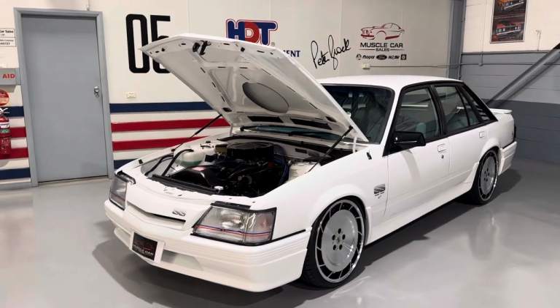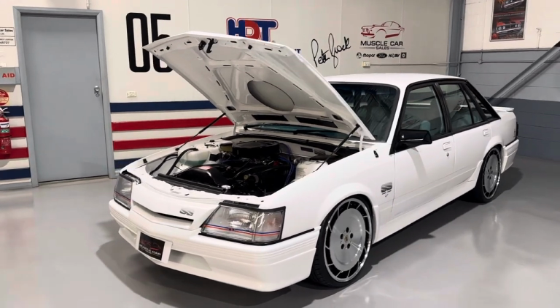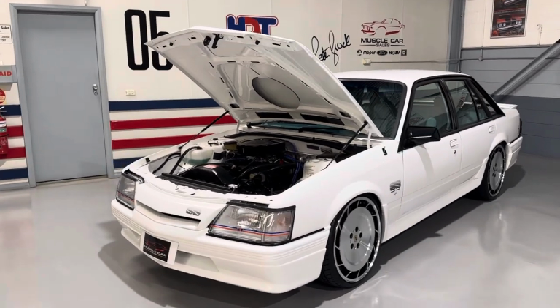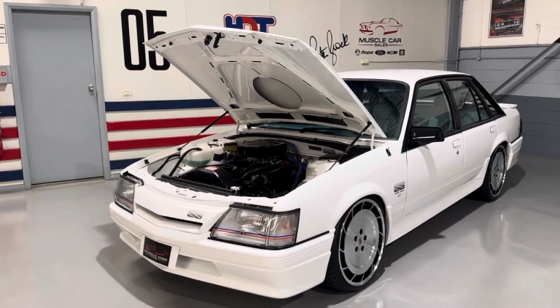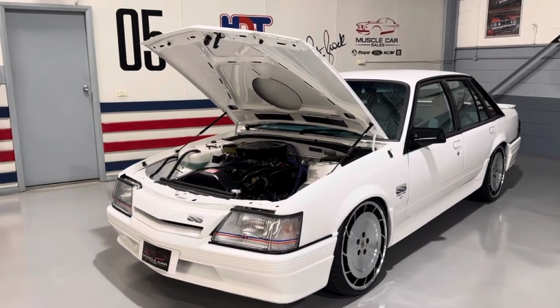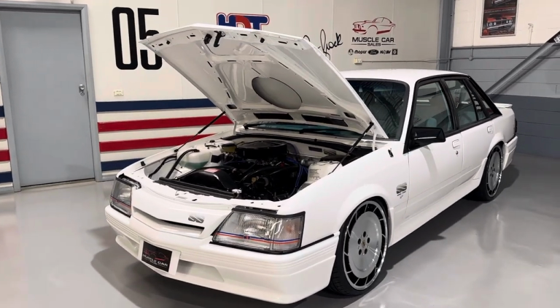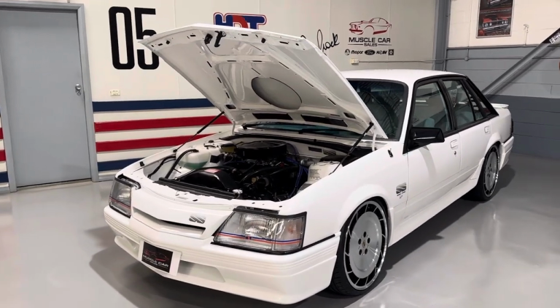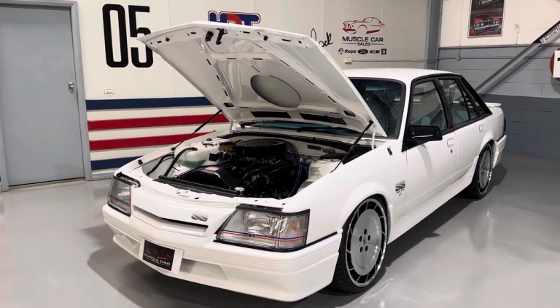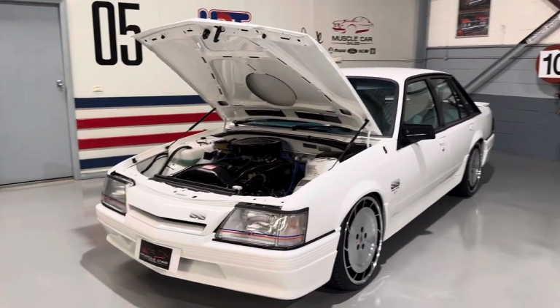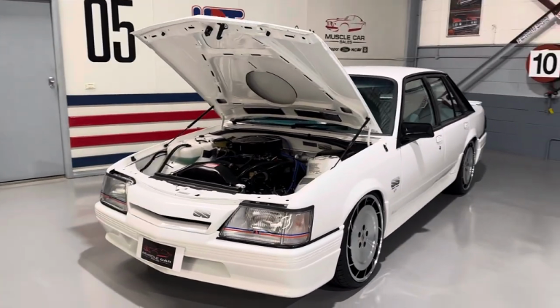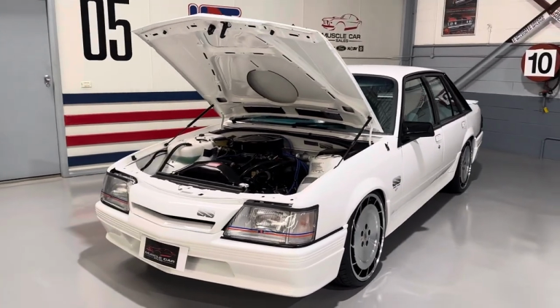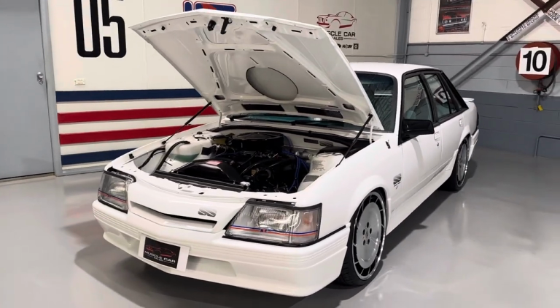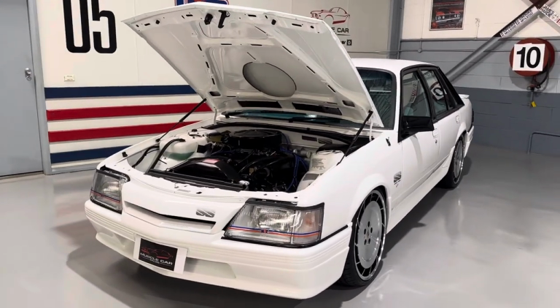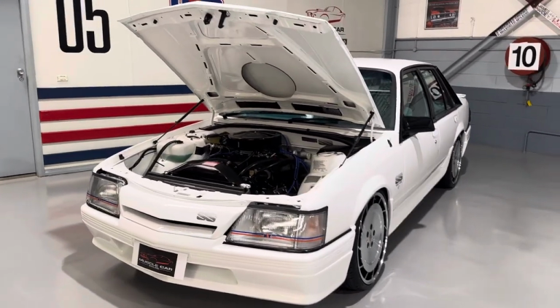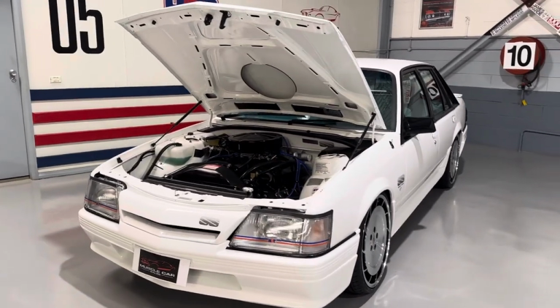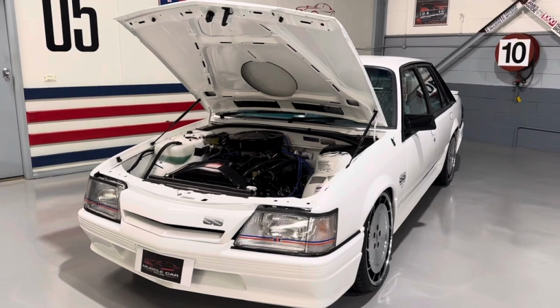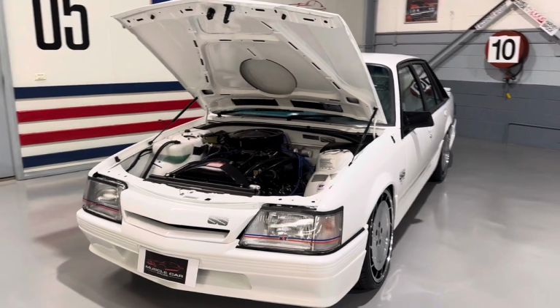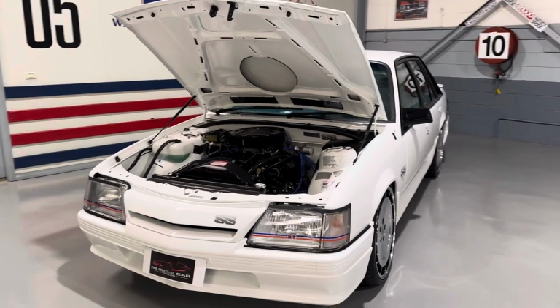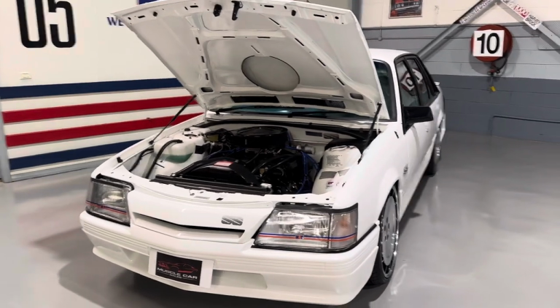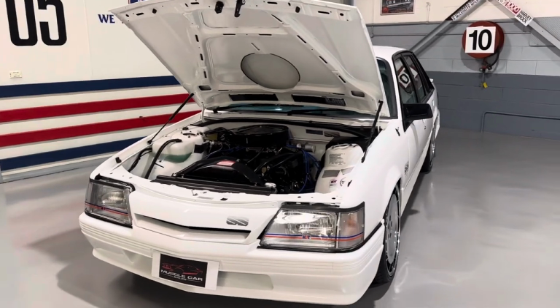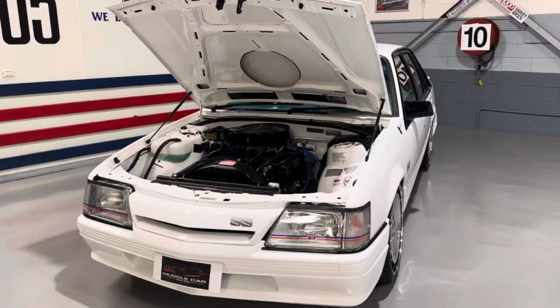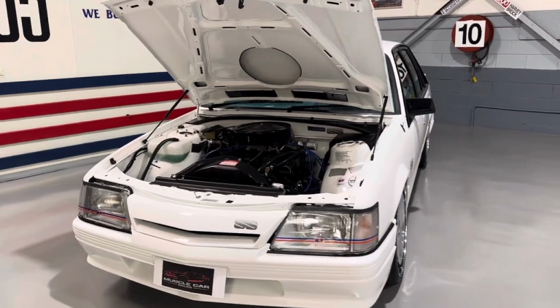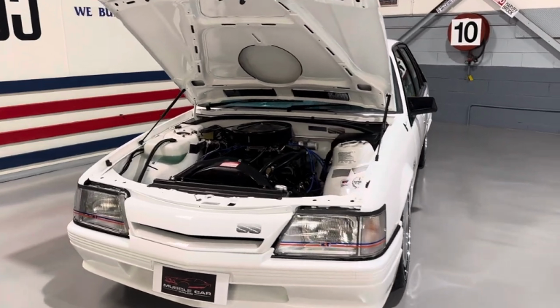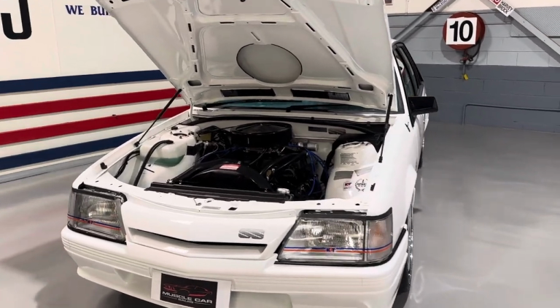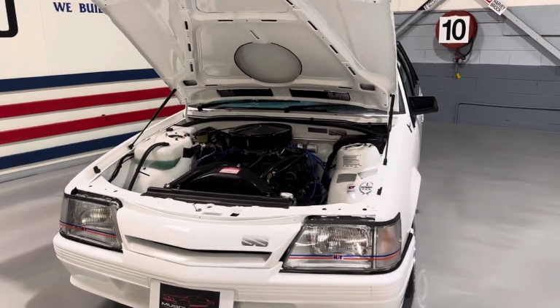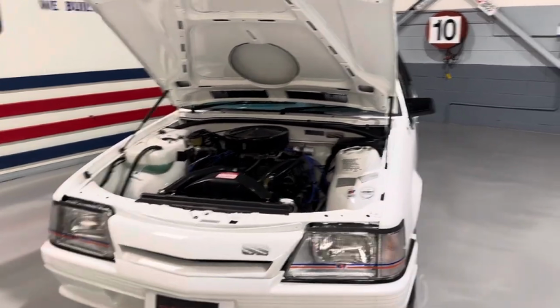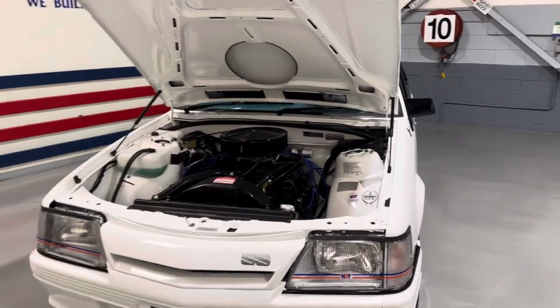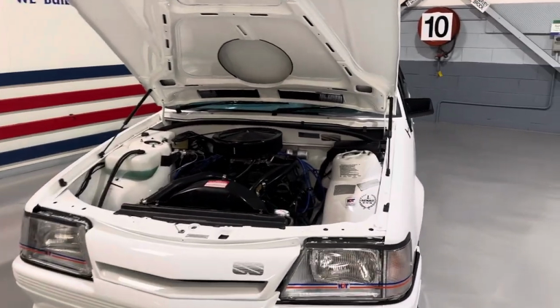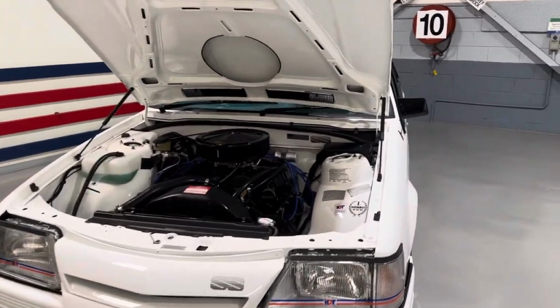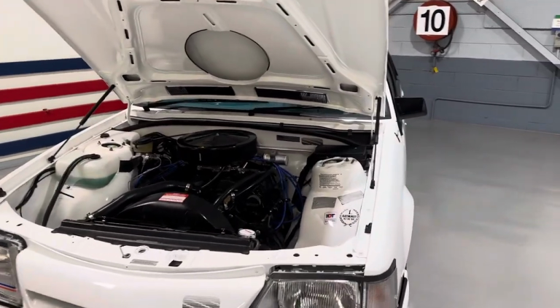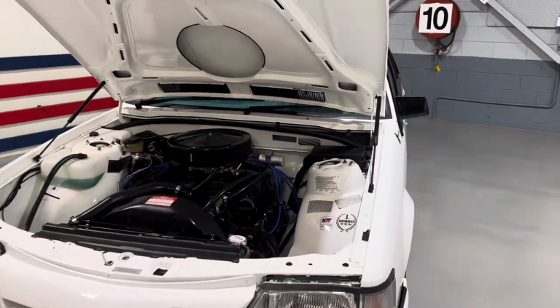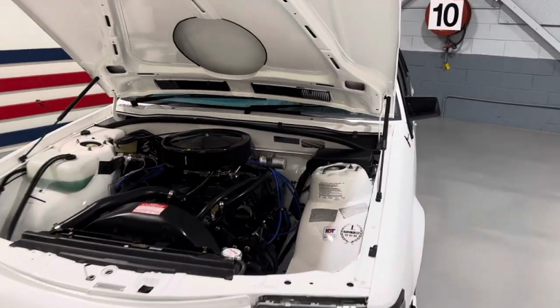Absolutely mint. It's just been built, brand new build. Never been out in the rain. It's a virgin, this car. It's gorgeous. Love the detail work on the engine.